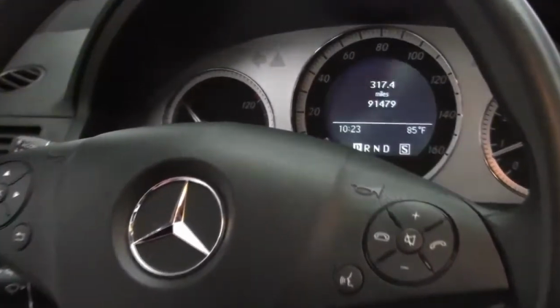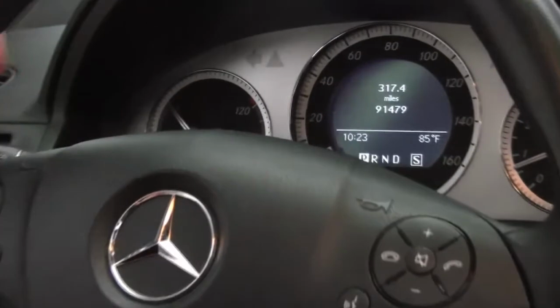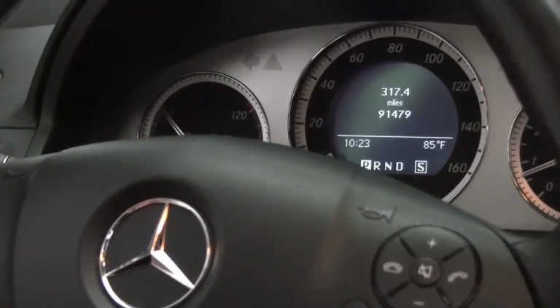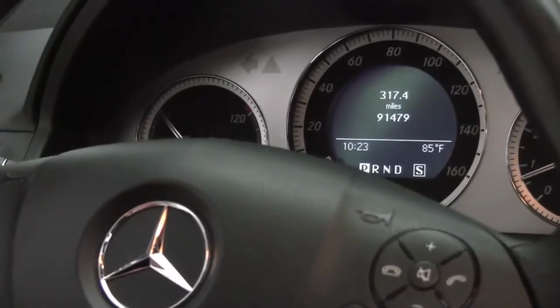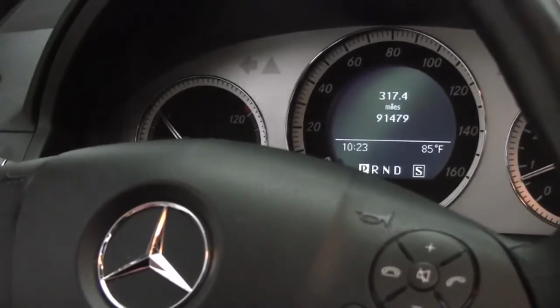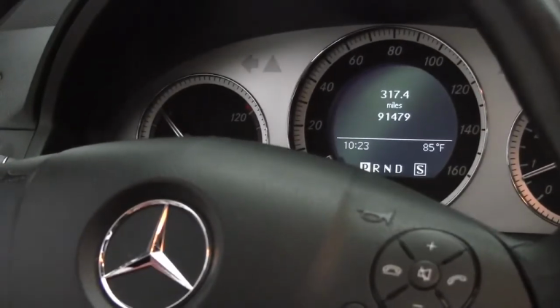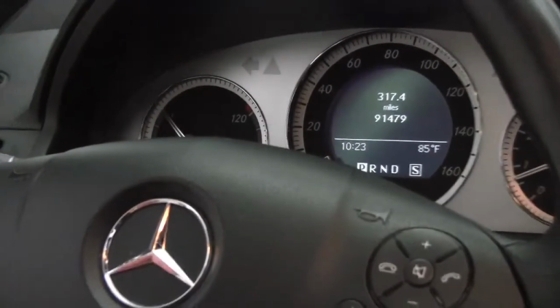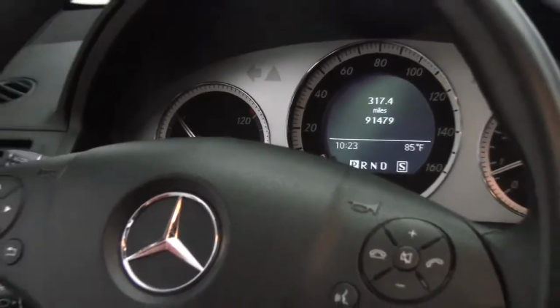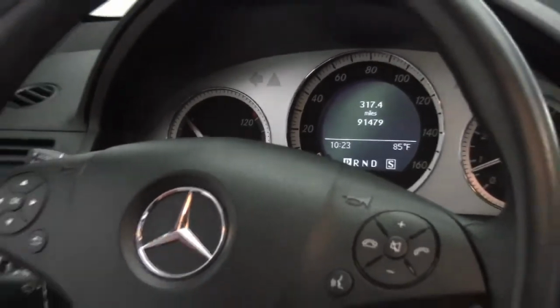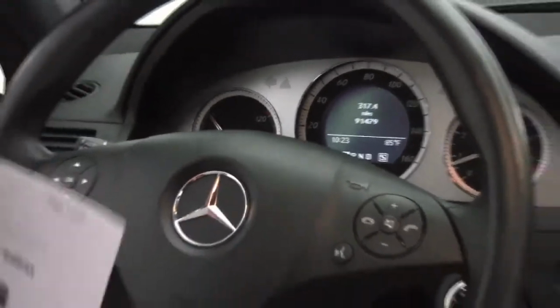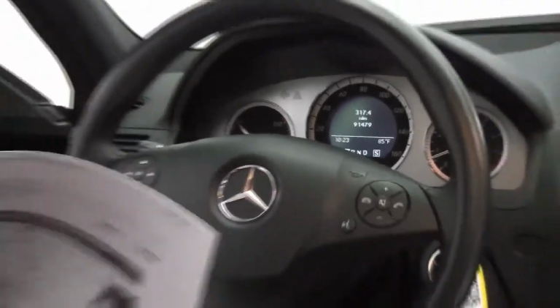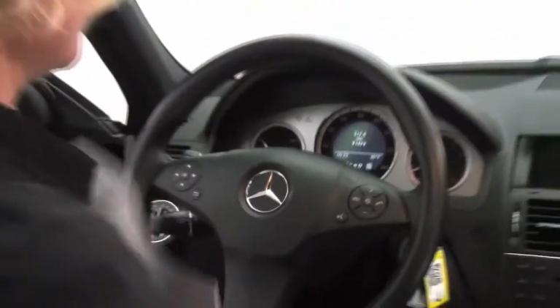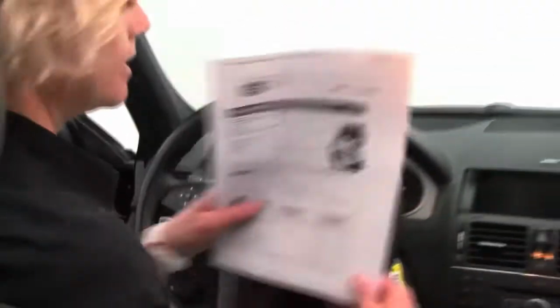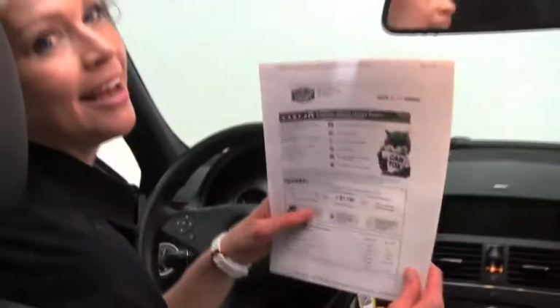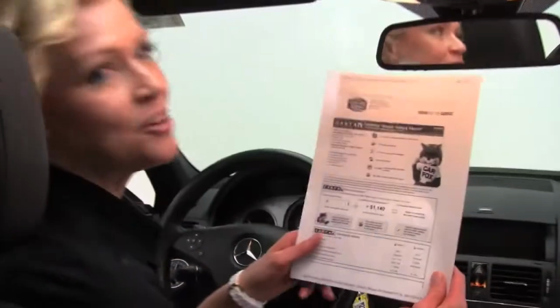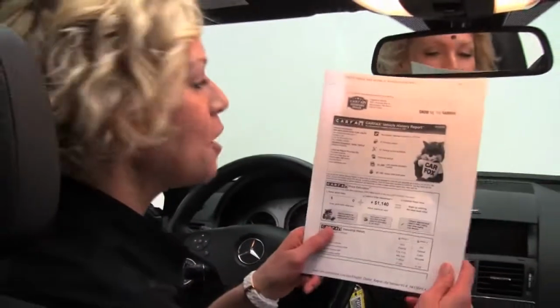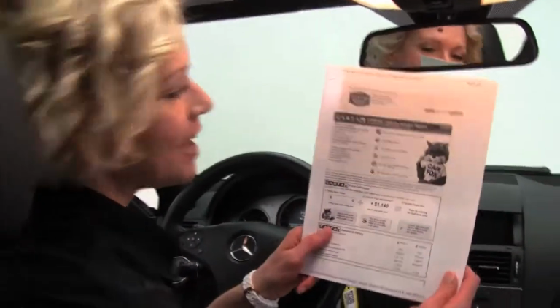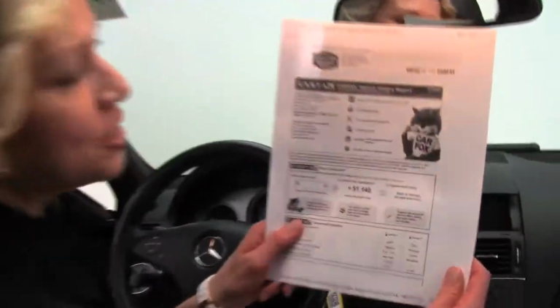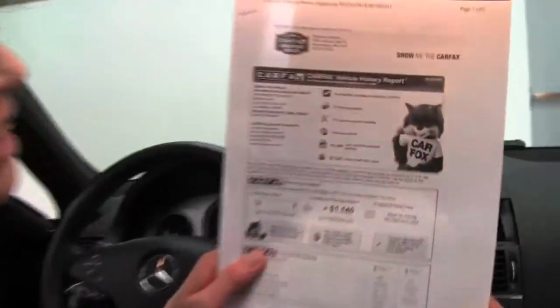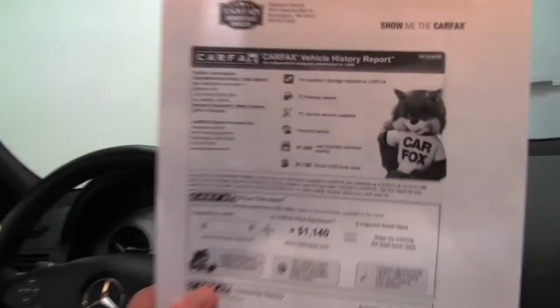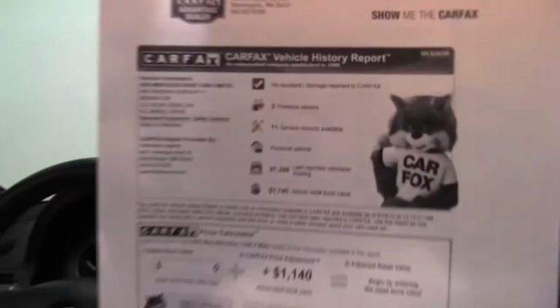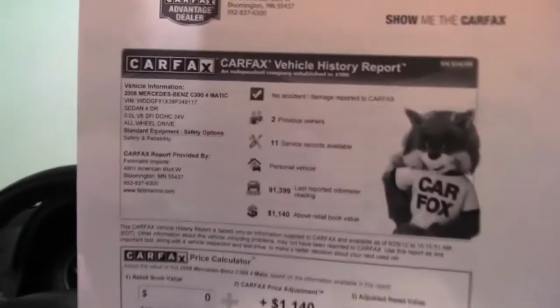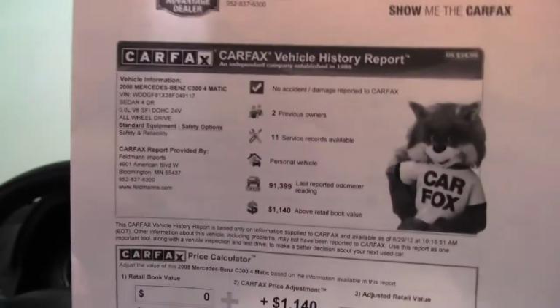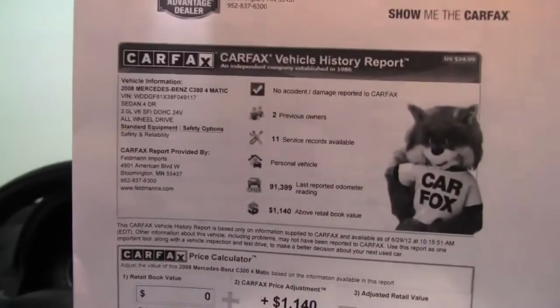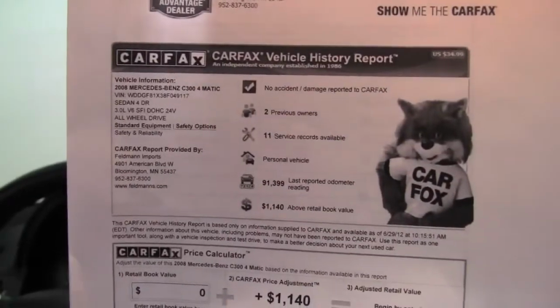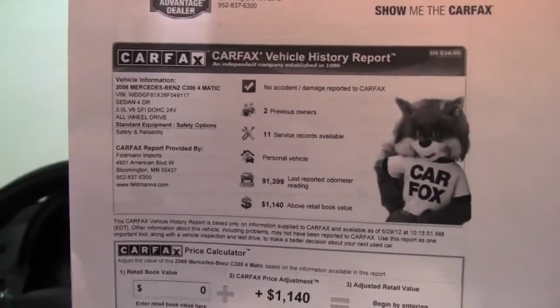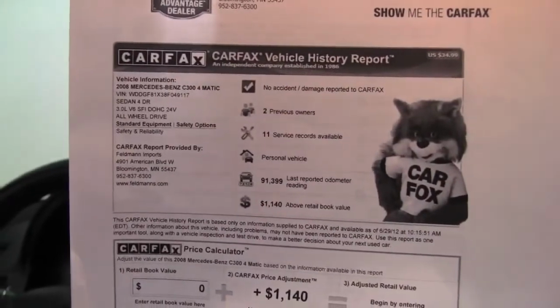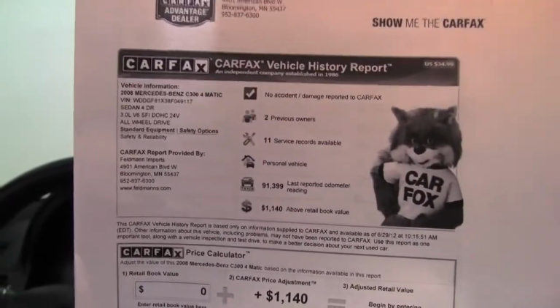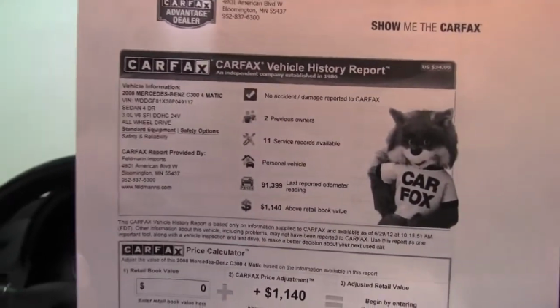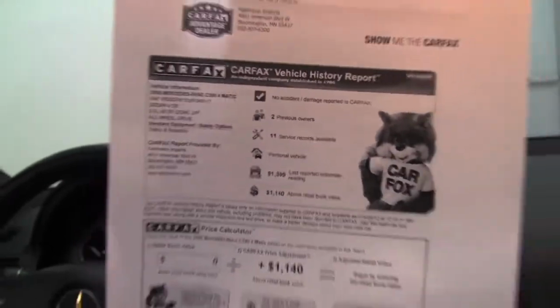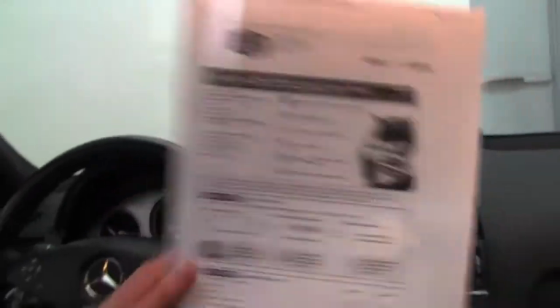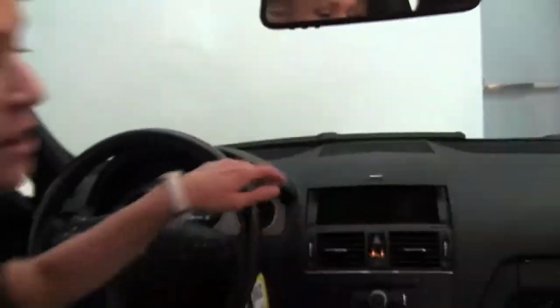You can see the vehicle has 91,479 miles on it. Here's your Carfax — no accidents or damage. Two previous owners and service records are indeed available.